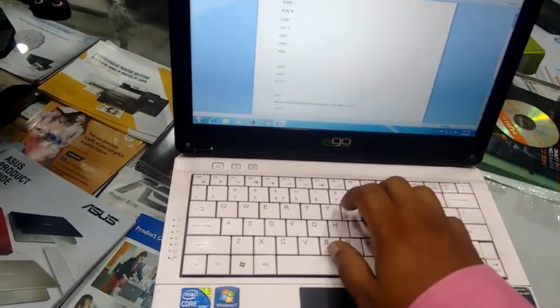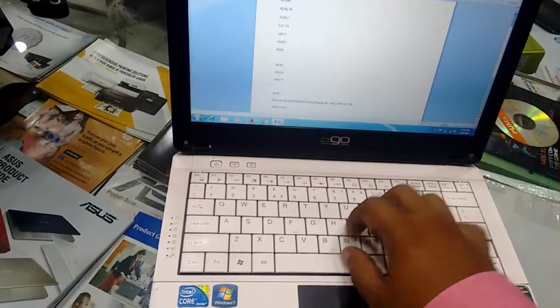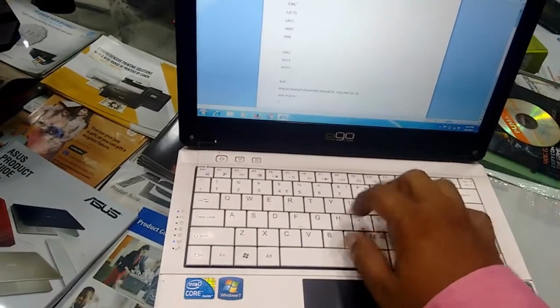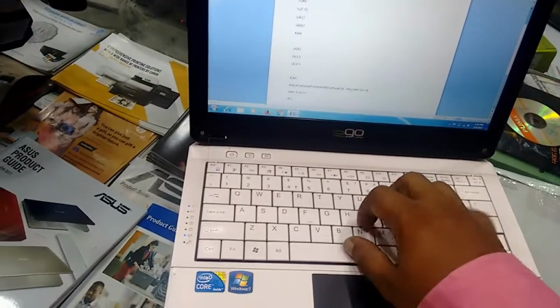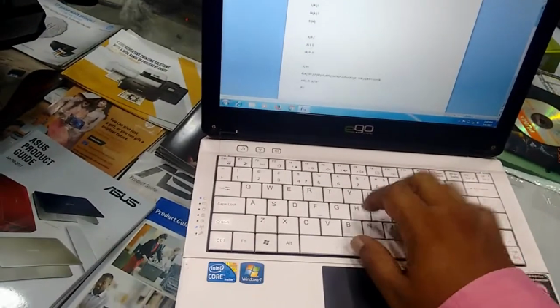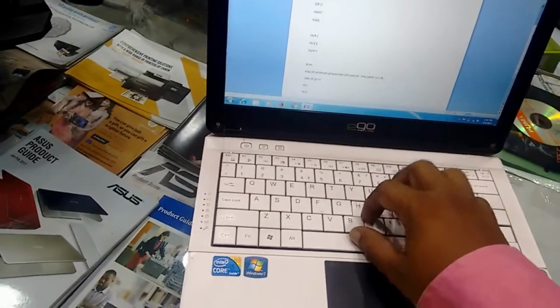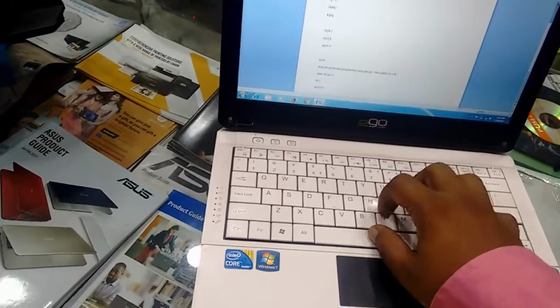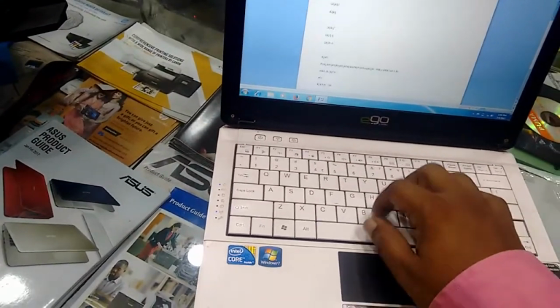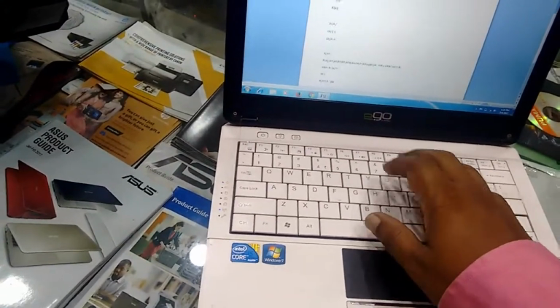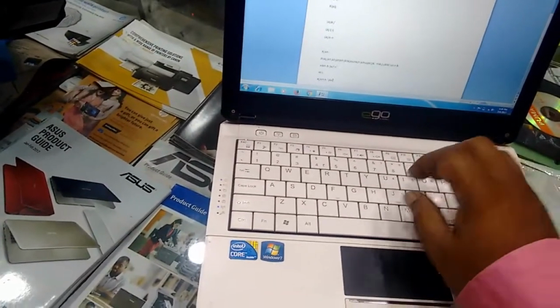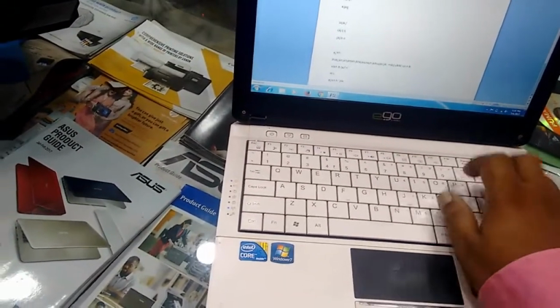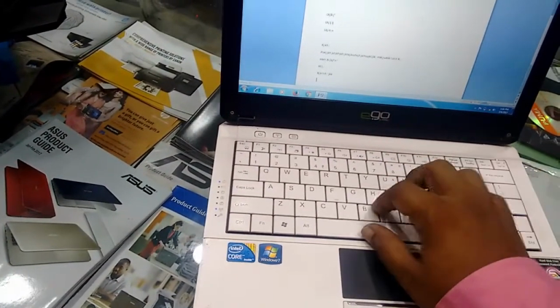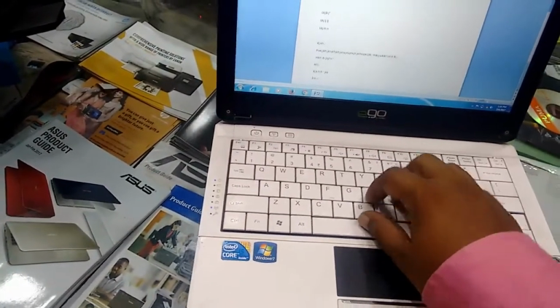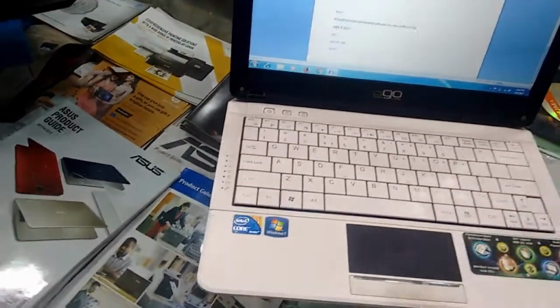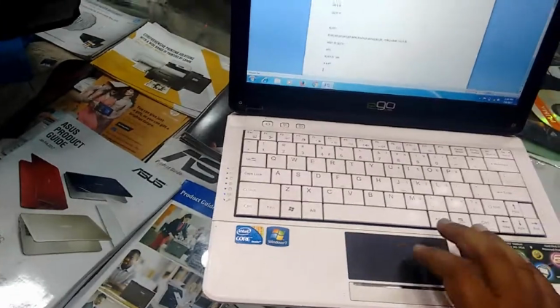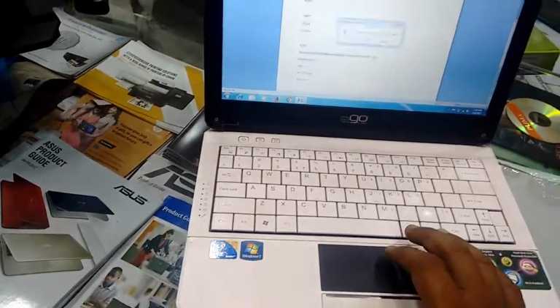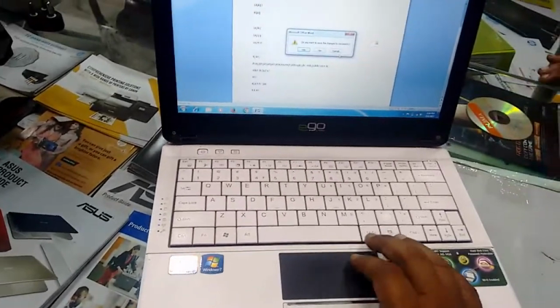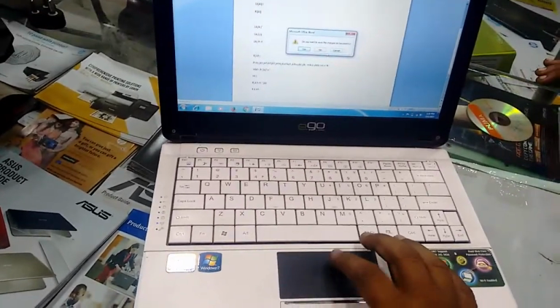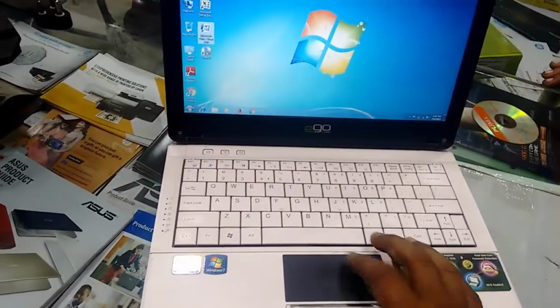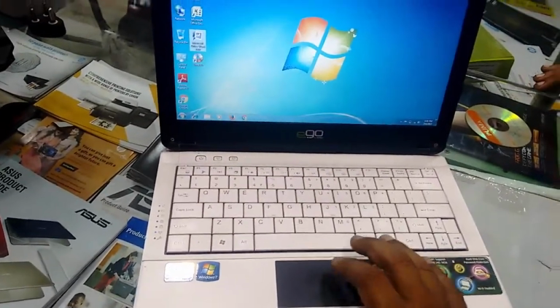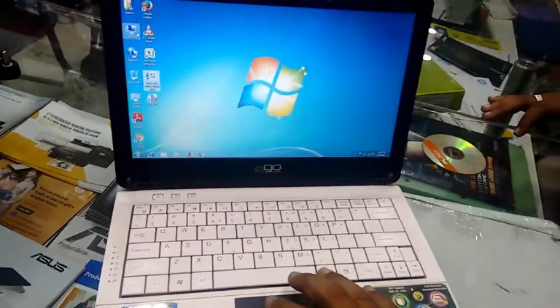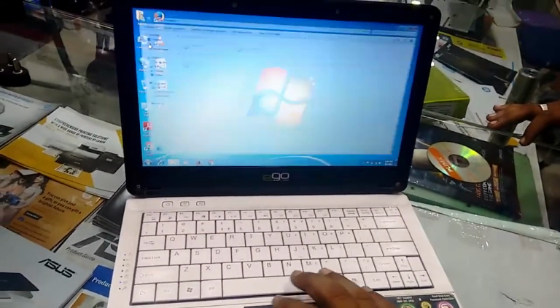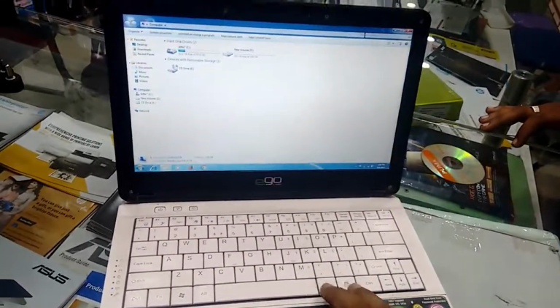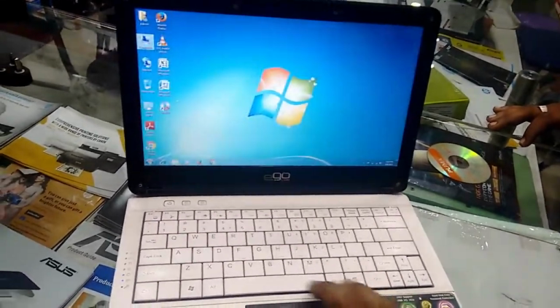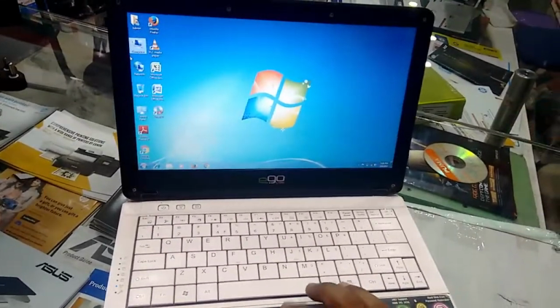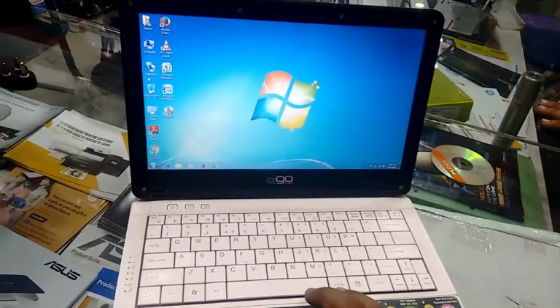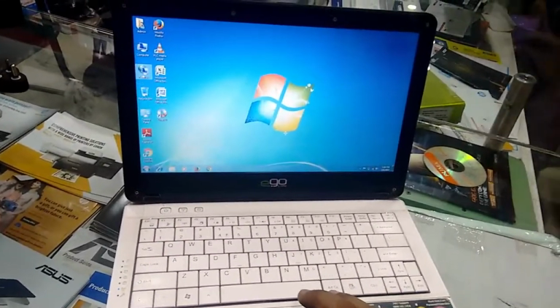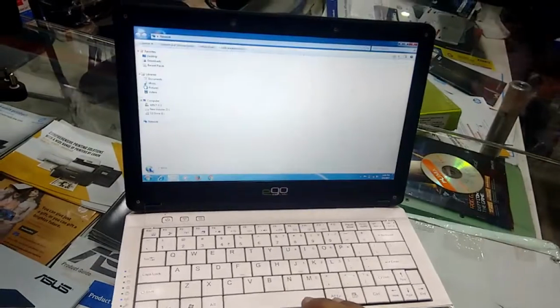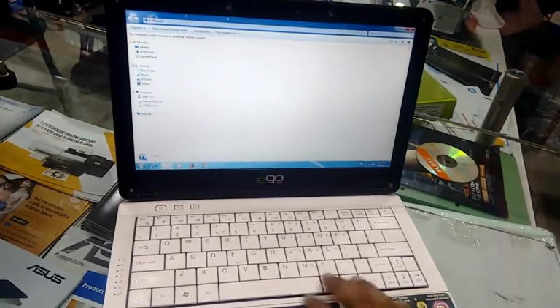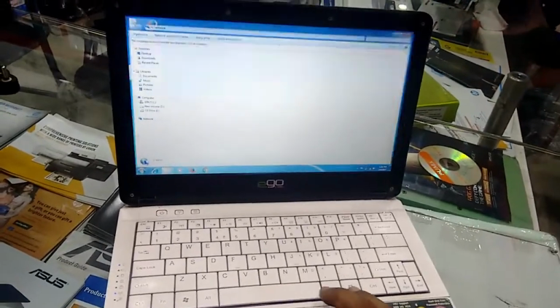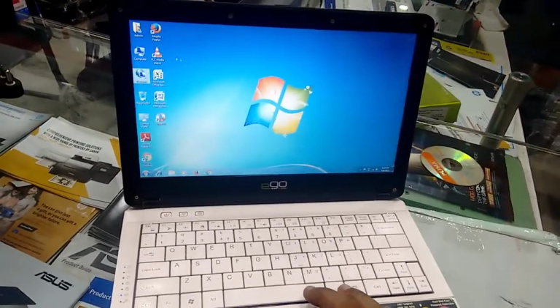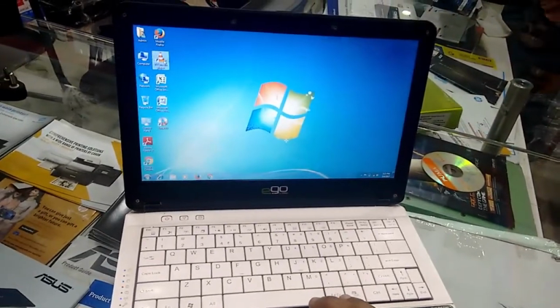So remember, this is not a paid review. No issue with the keypad and touchpad. Now for the speed — it has an Intel Core i5 first generation processor.